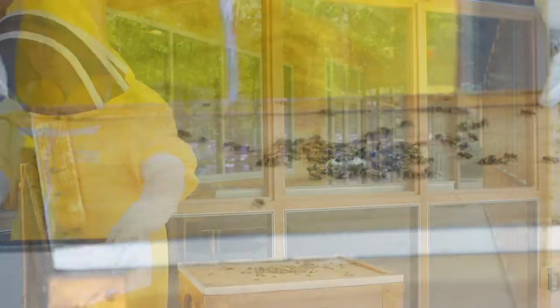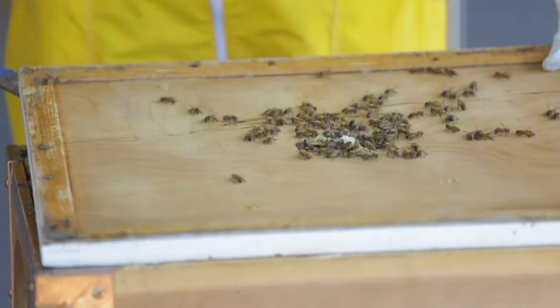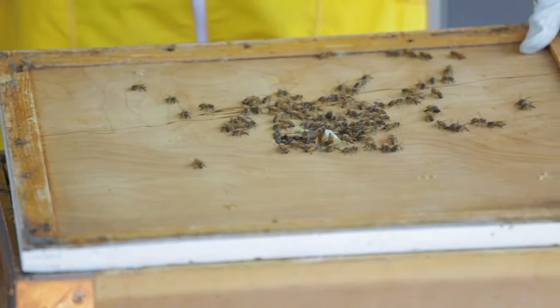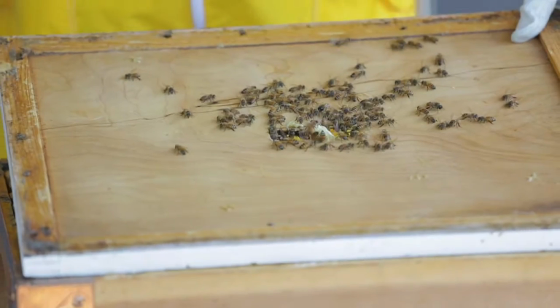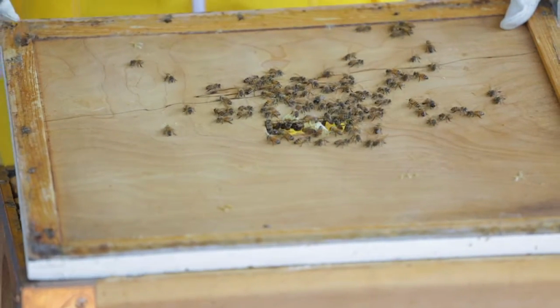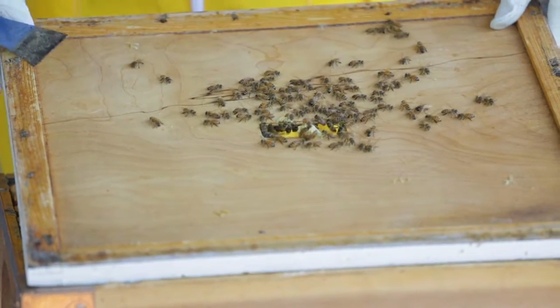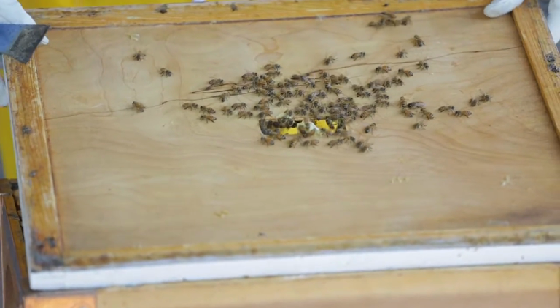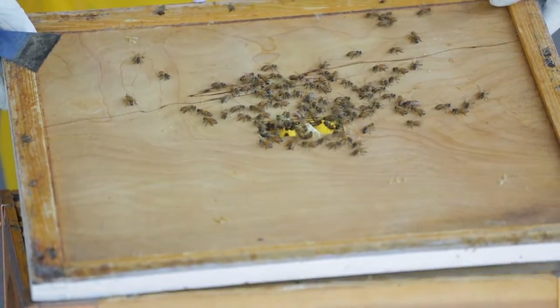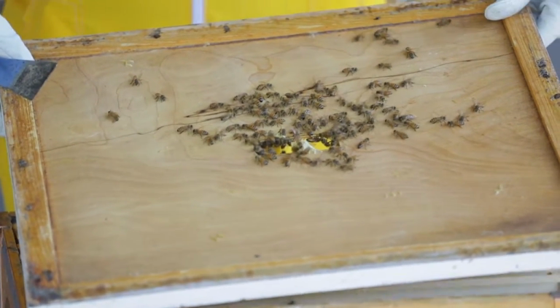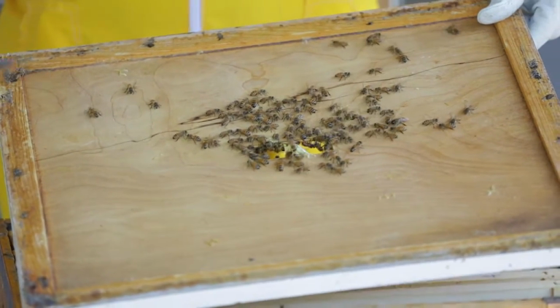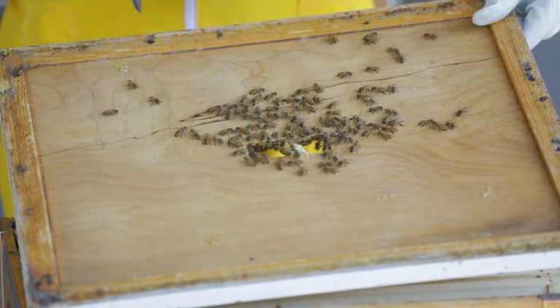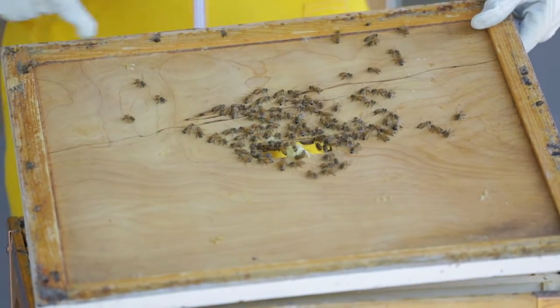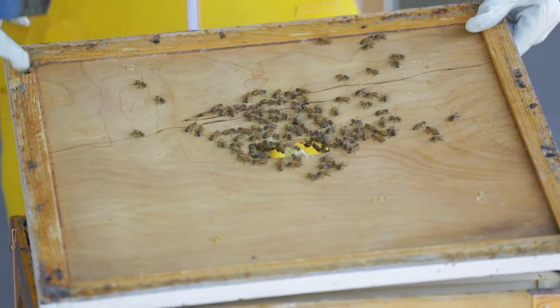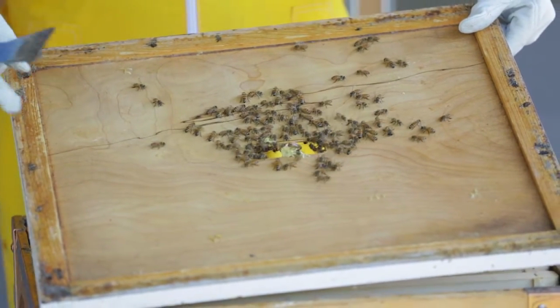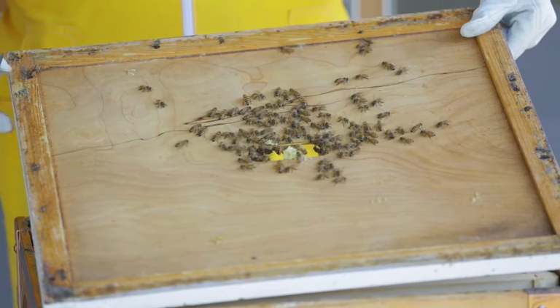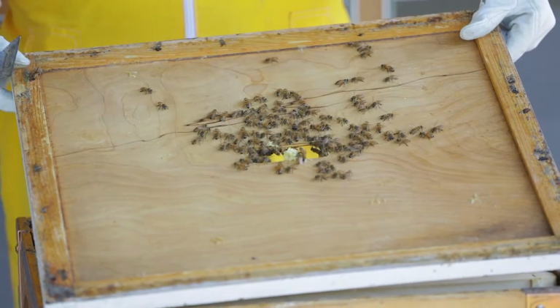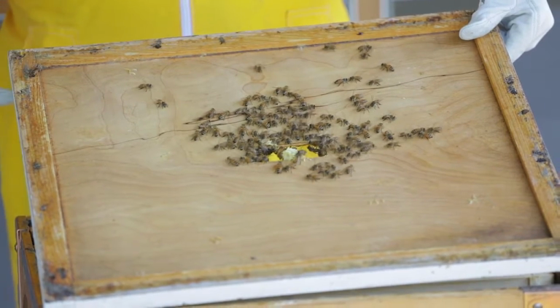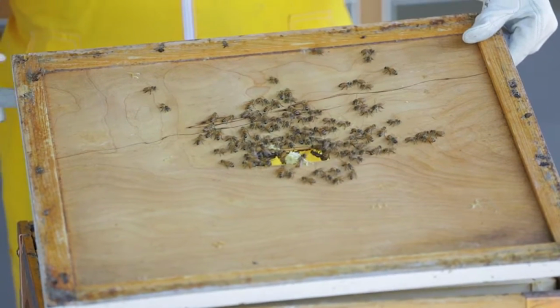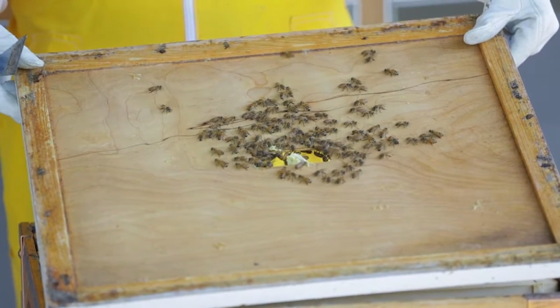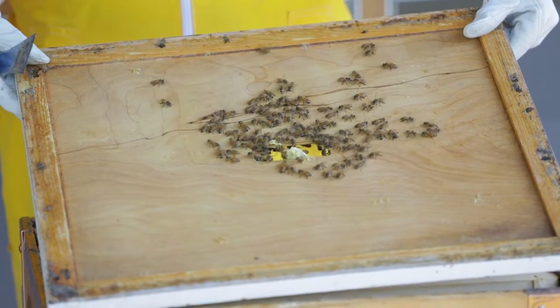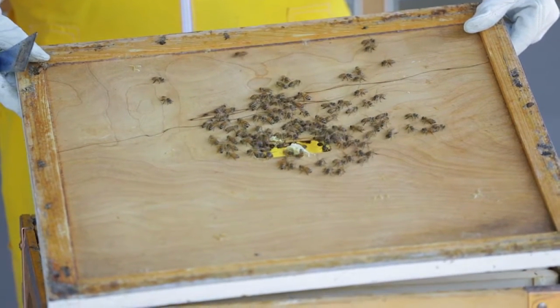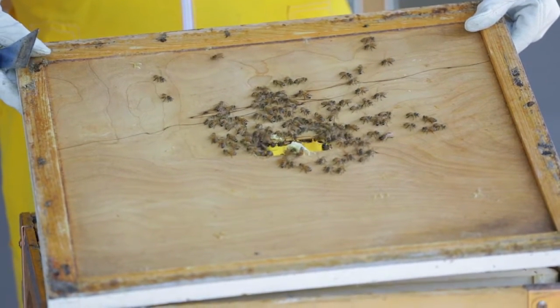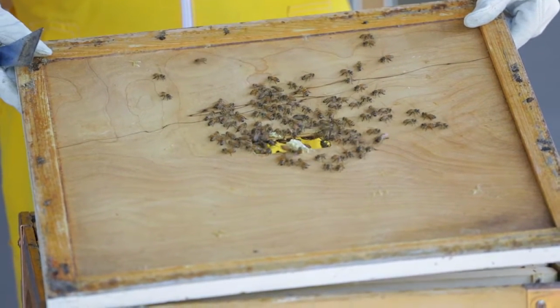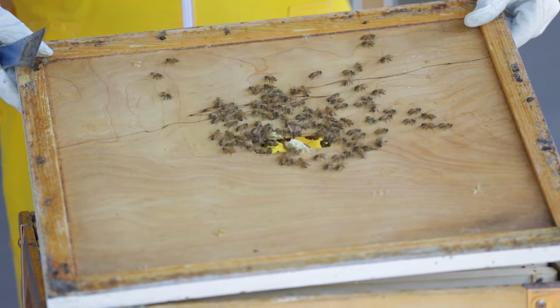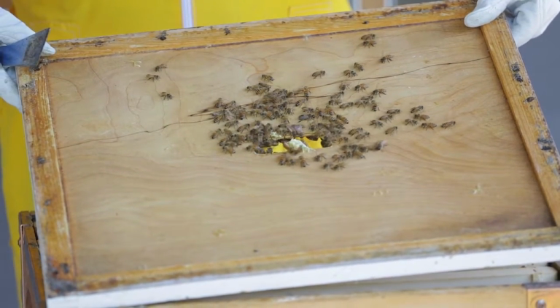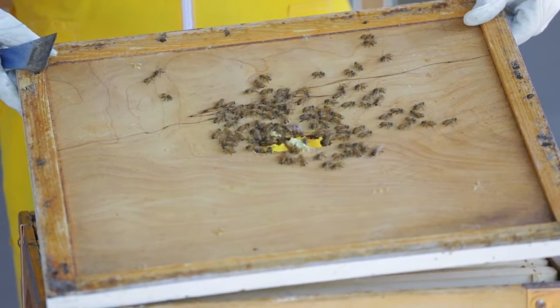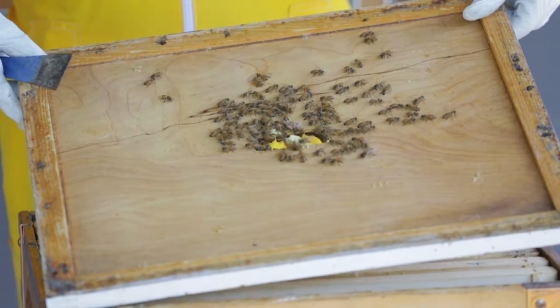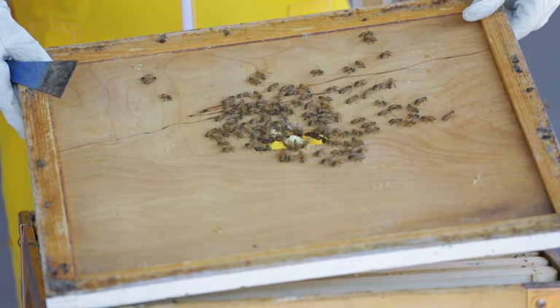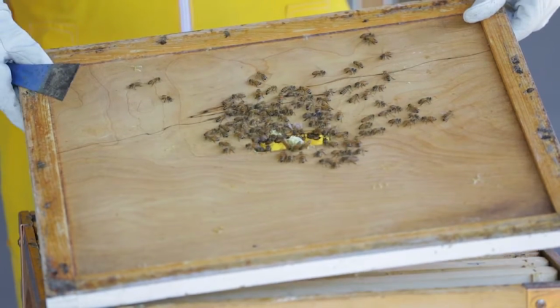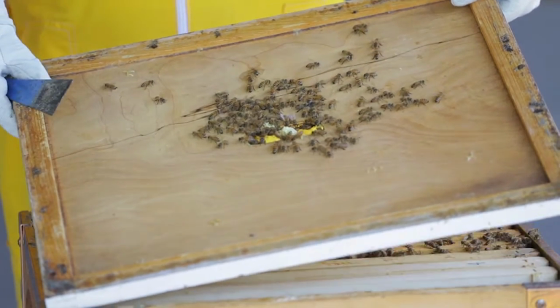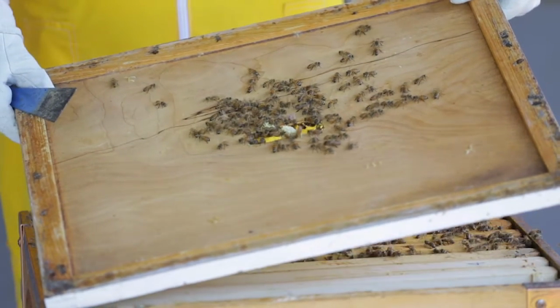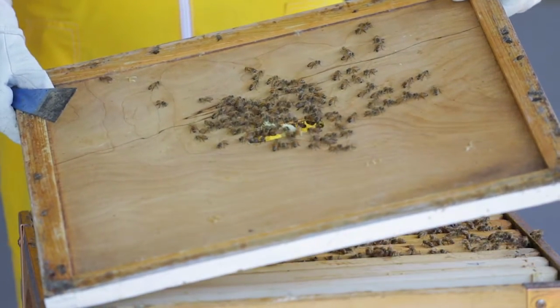Now we're opening the inner cover, where we'll see all of the bees. This inner cover acts as a great moisture barrier and insulation for the beehive, certainly during the spring and summer, and more importantly during the winter time.